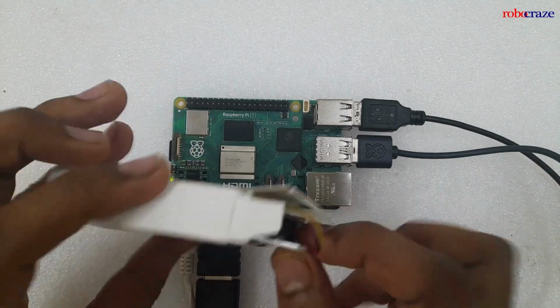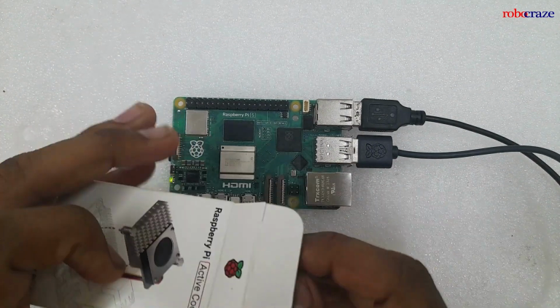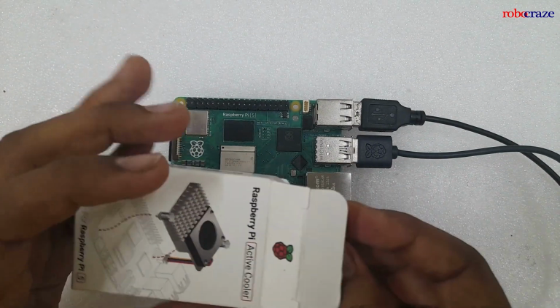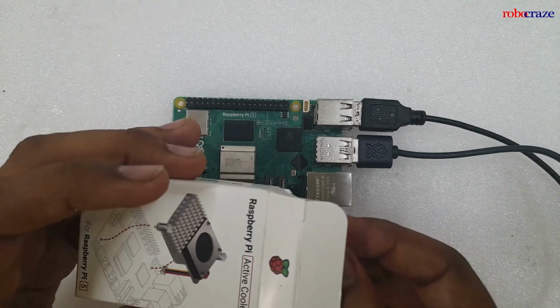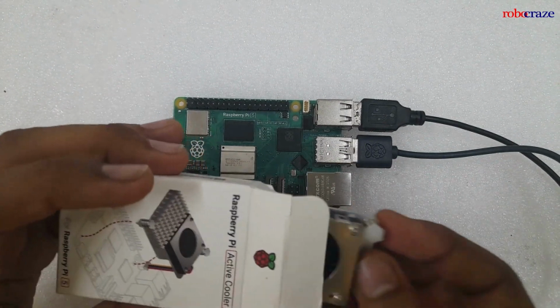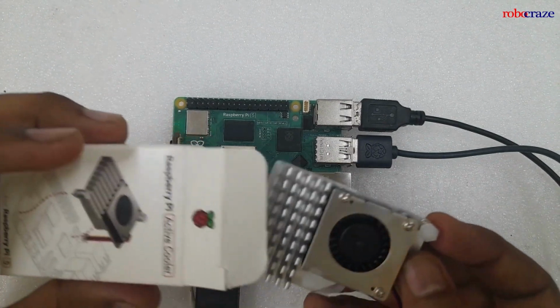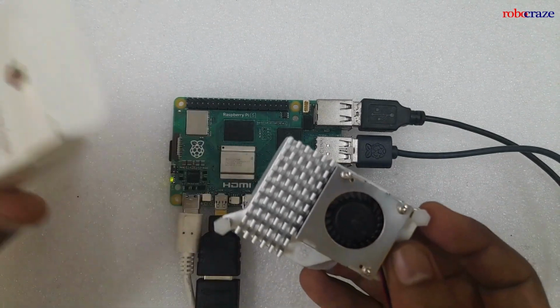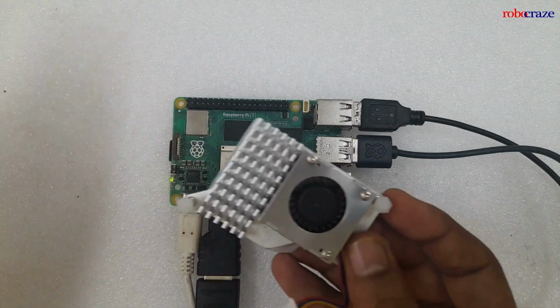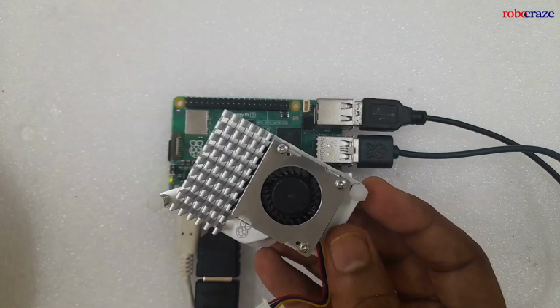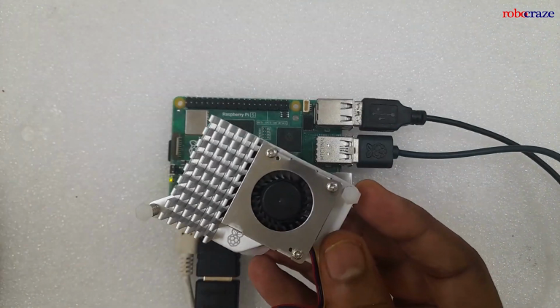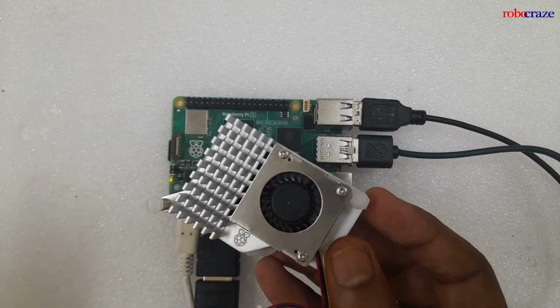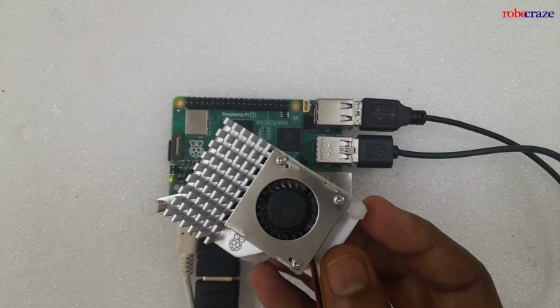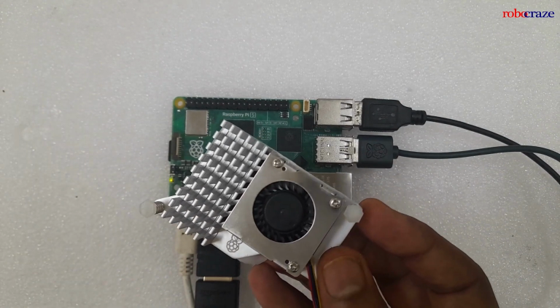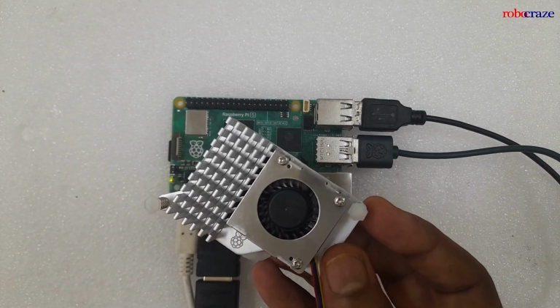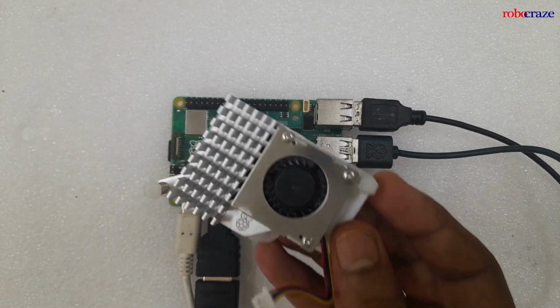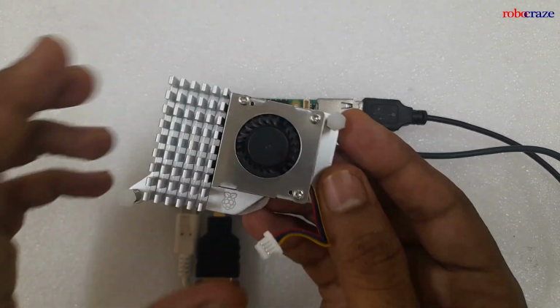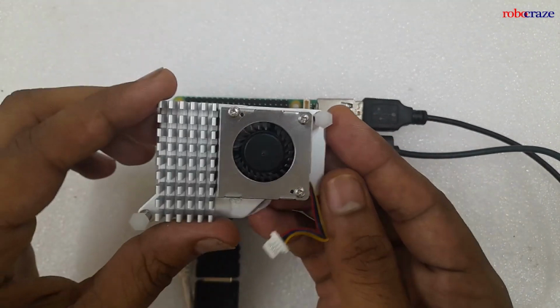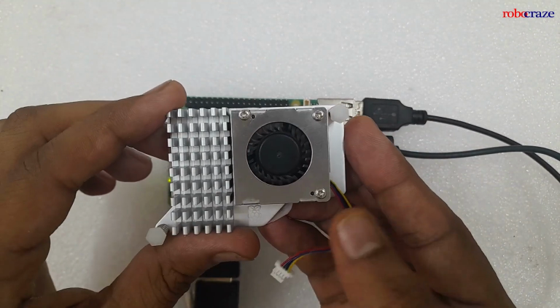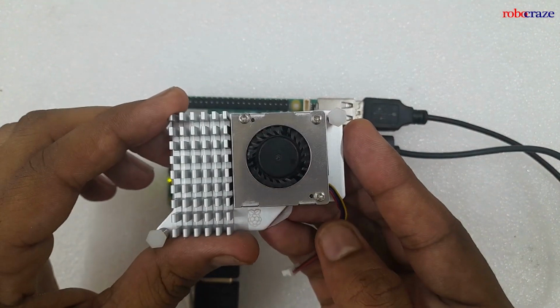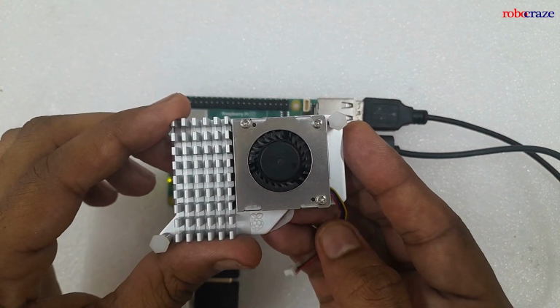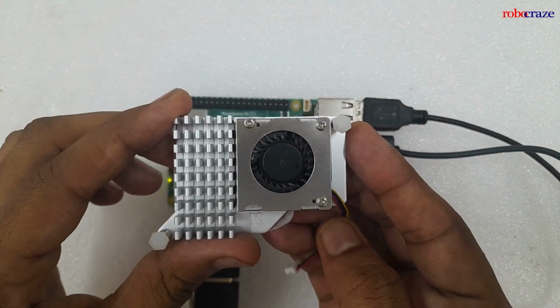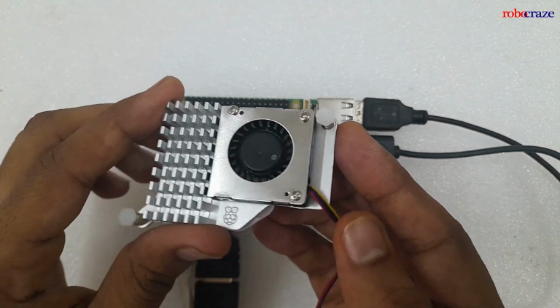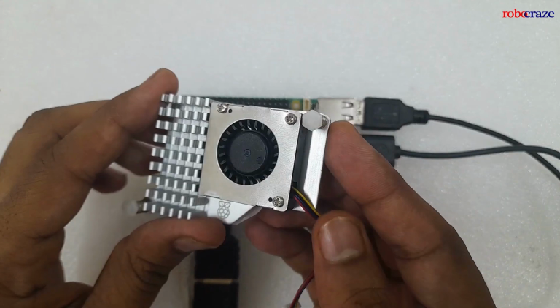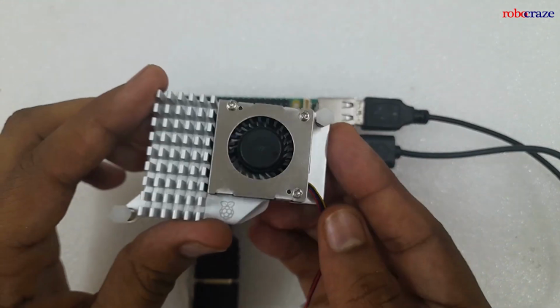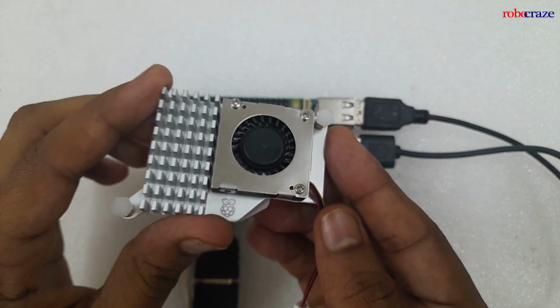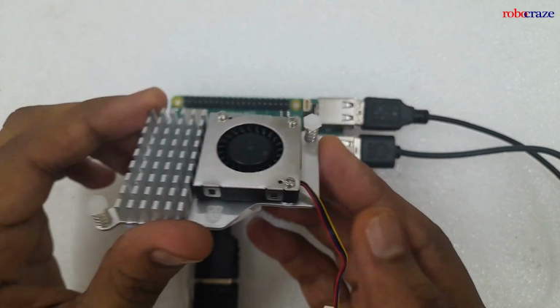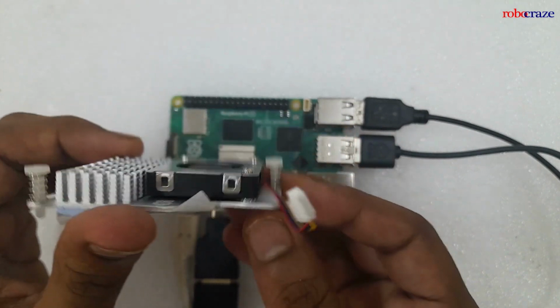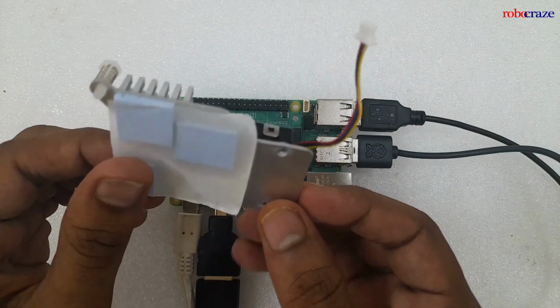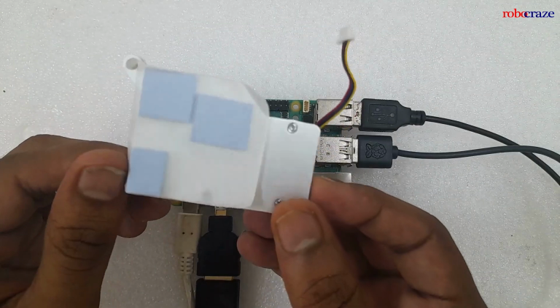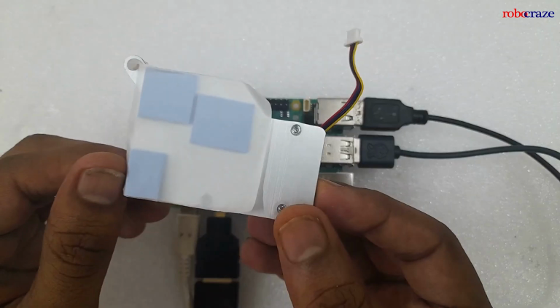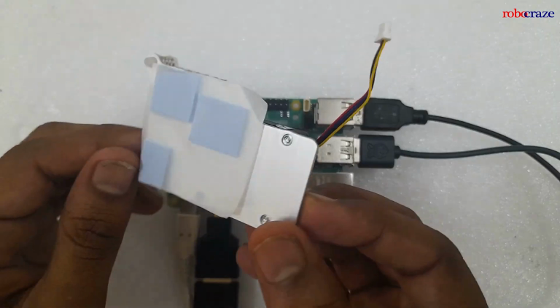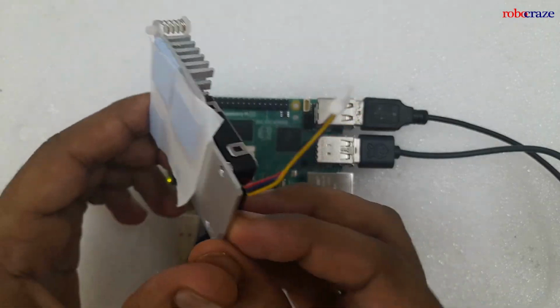Let's start the unboxing. As you can see, the Active Cooler consists of a heatsink and a blower fan. The heatsink is made of aluminum and has a large surface area to help dissipate the heat.